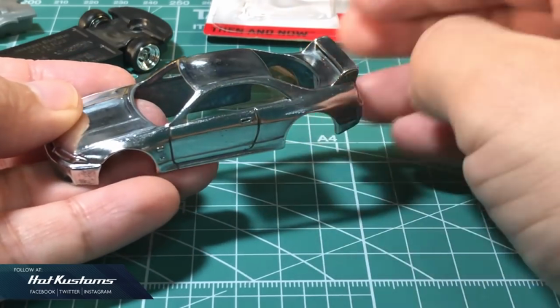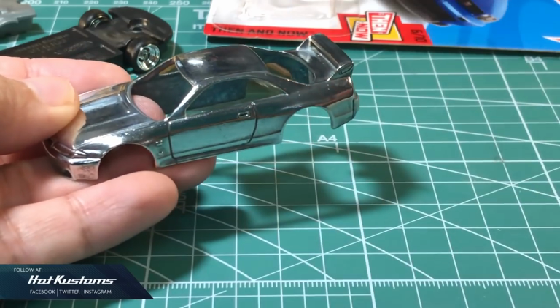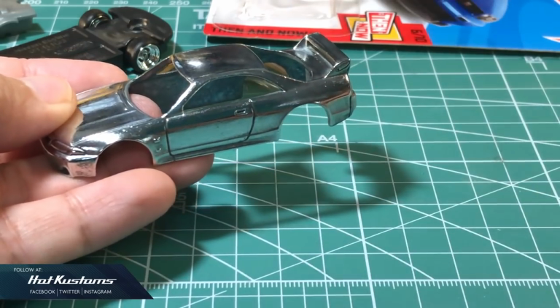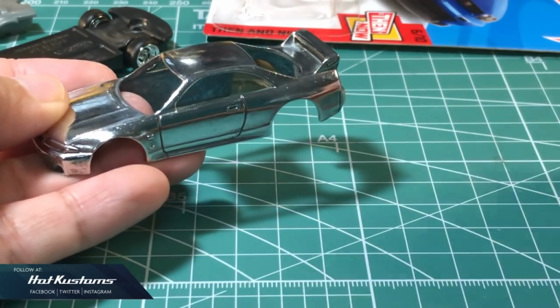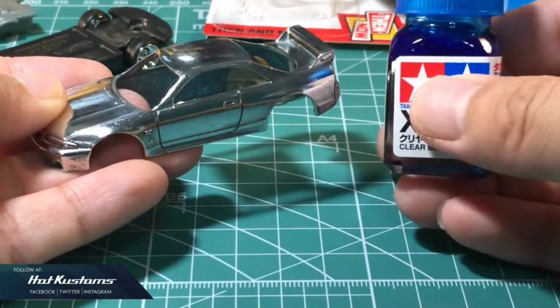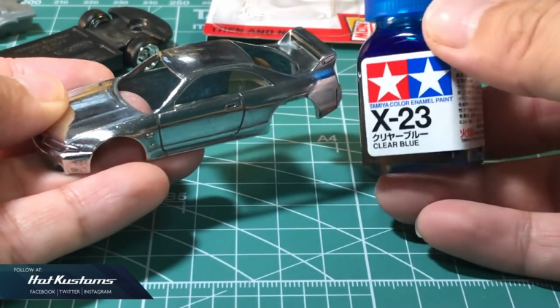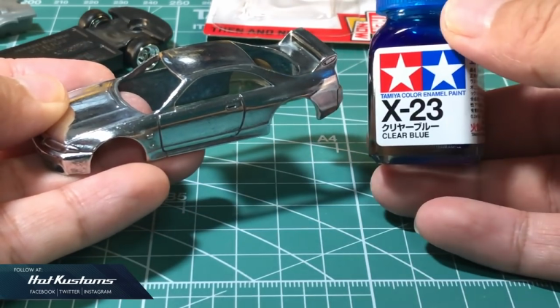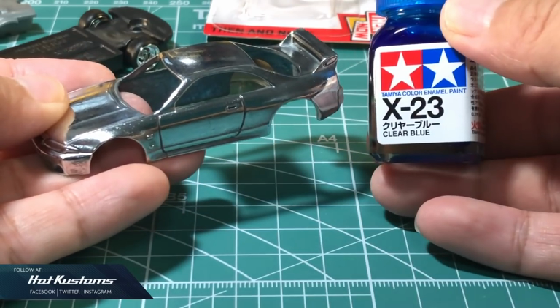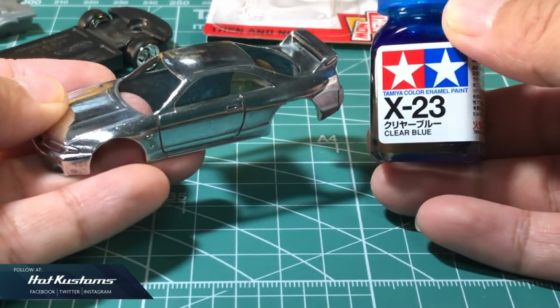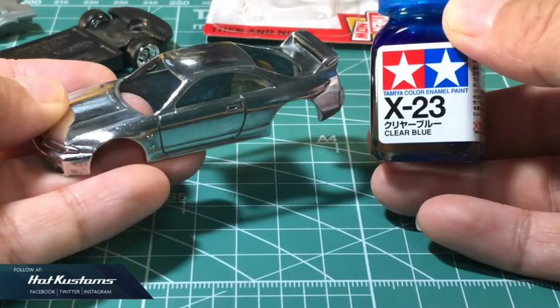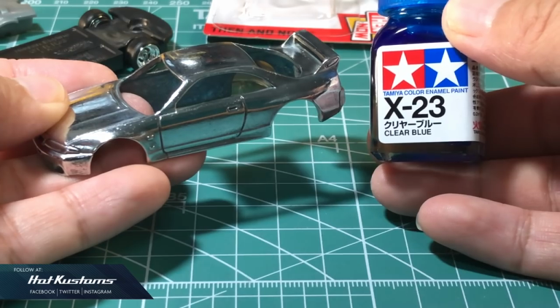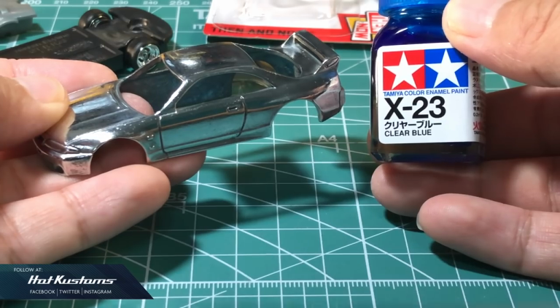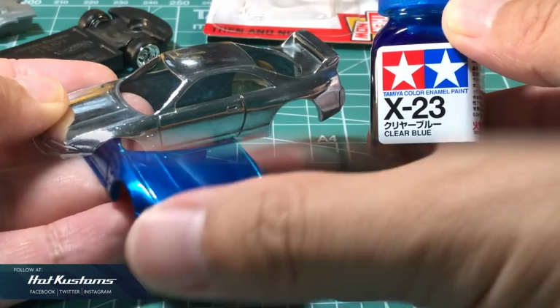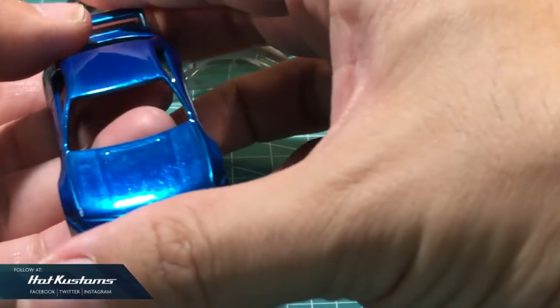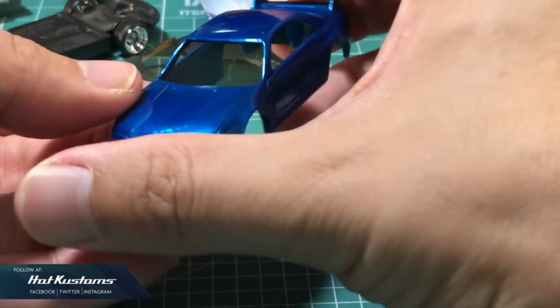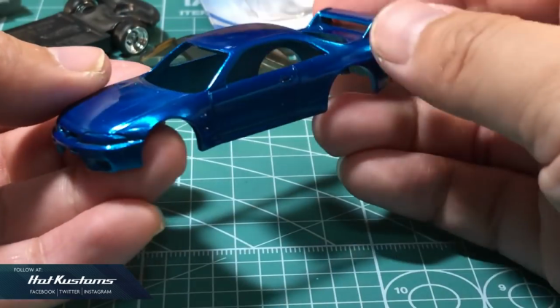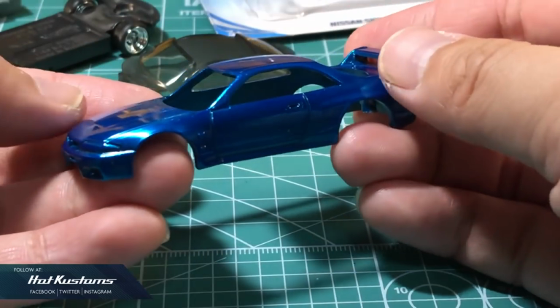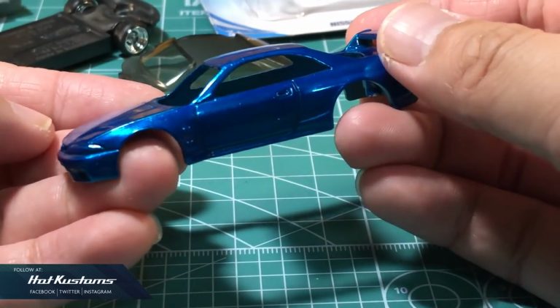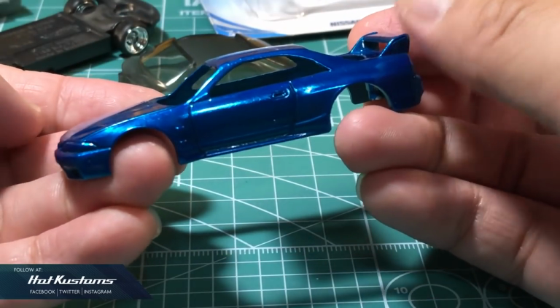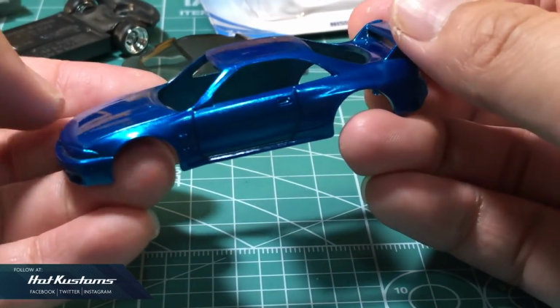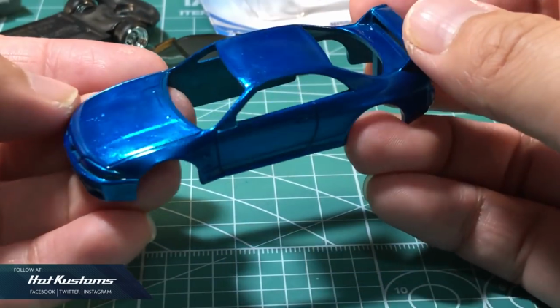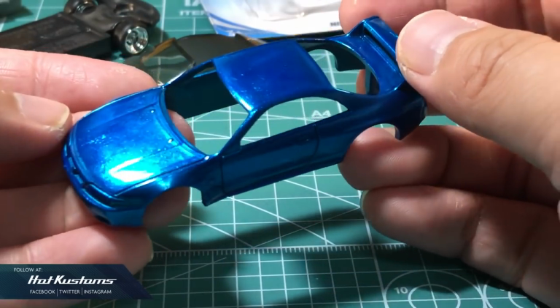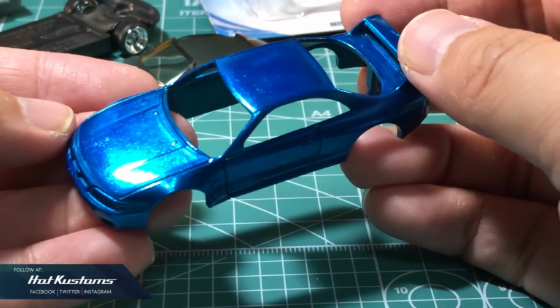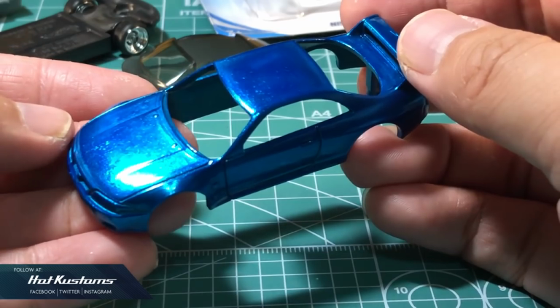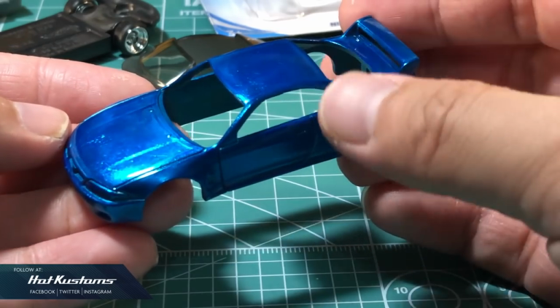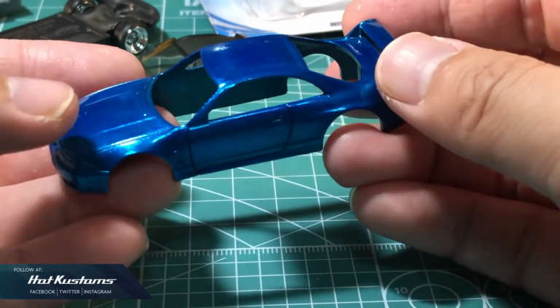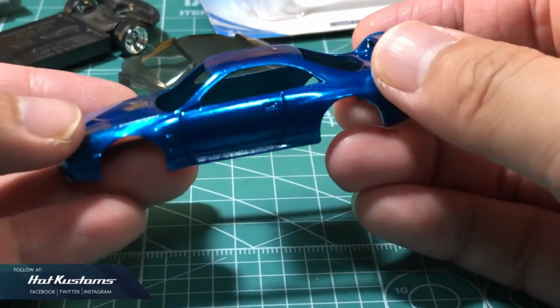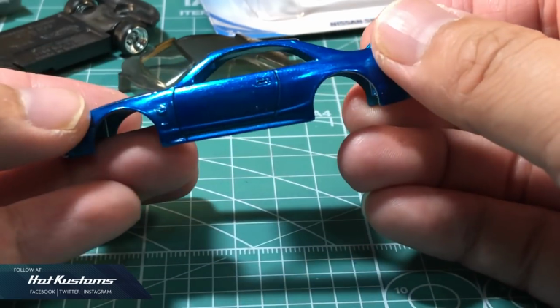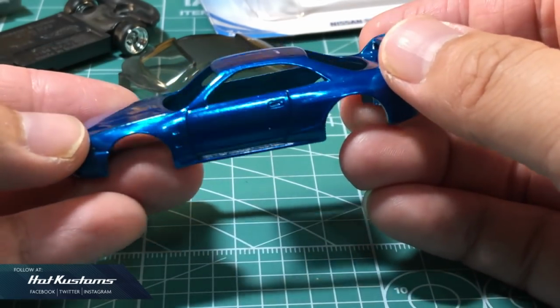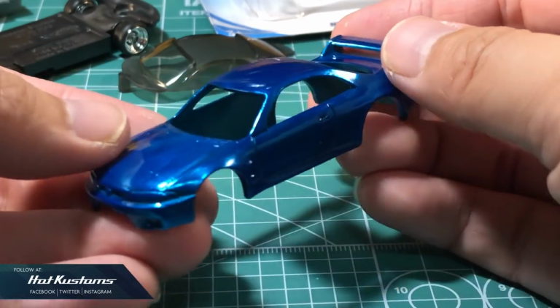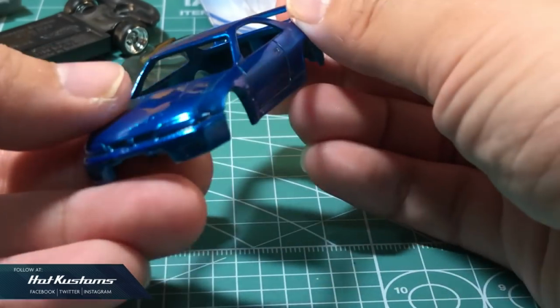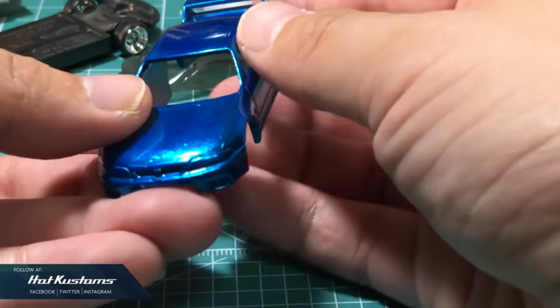For the paint application, I use a Tamiya clear blue enamel paint. After three coats of paint, followed by an additional two coats of clear gloss, it should achieve a spectra frame finish on the body.